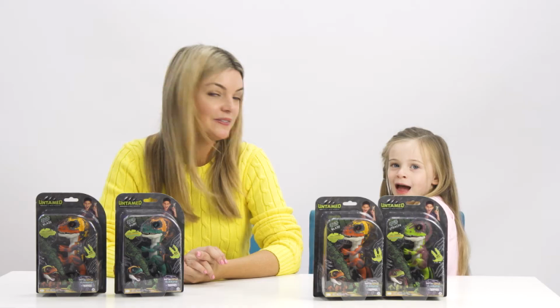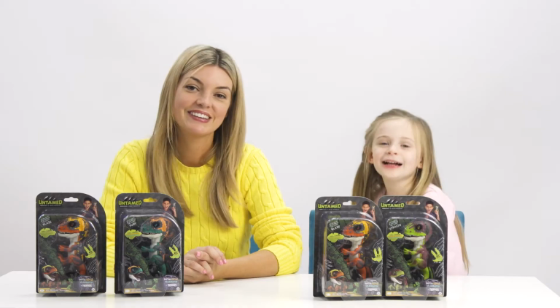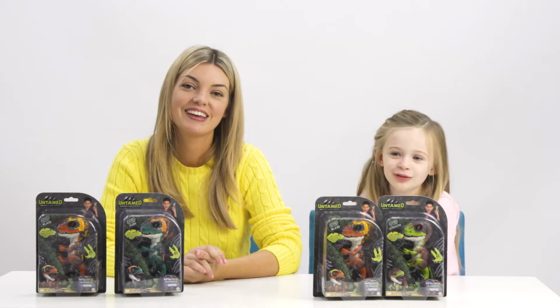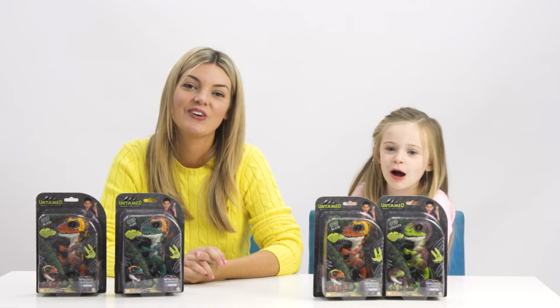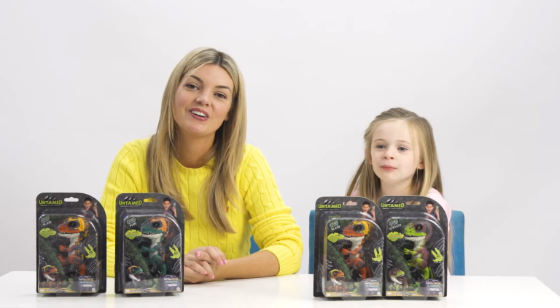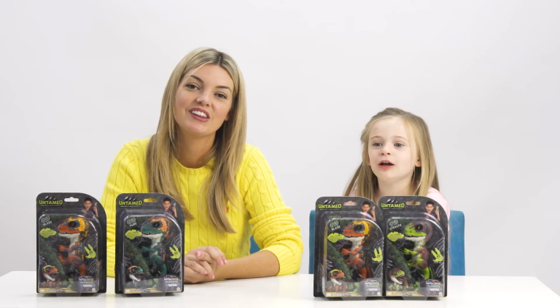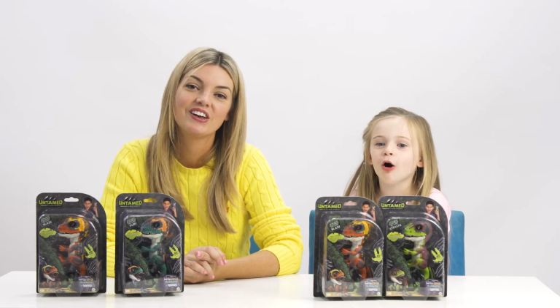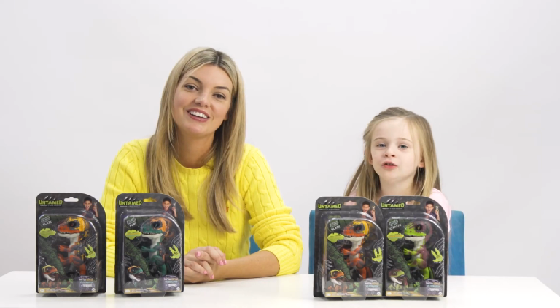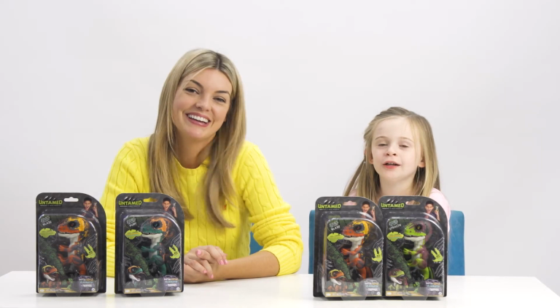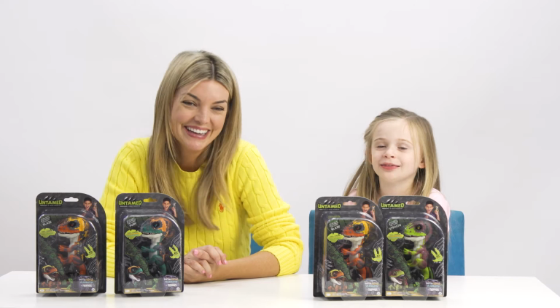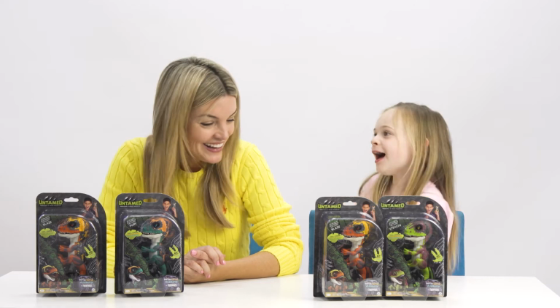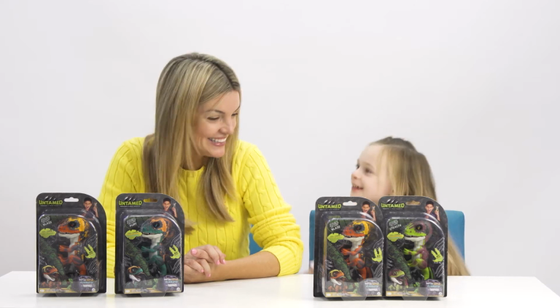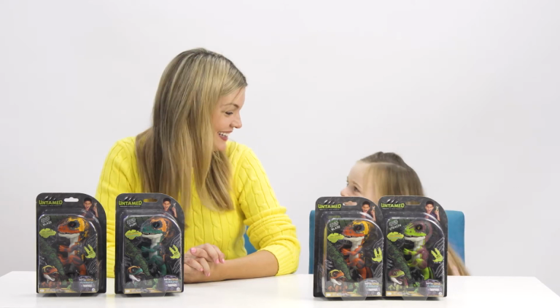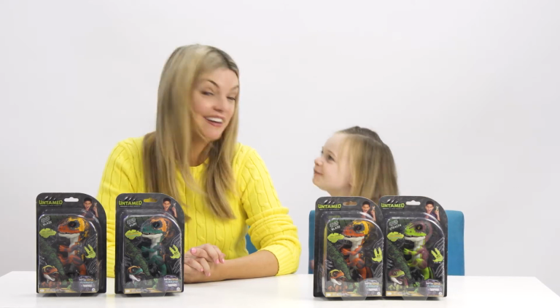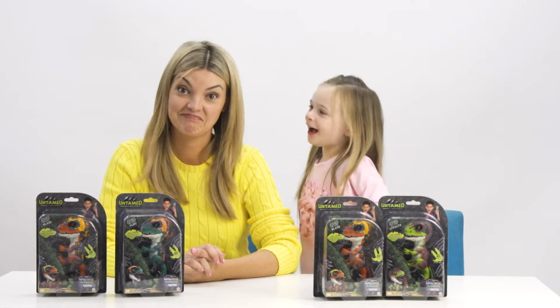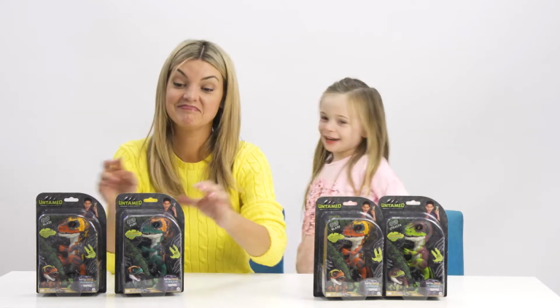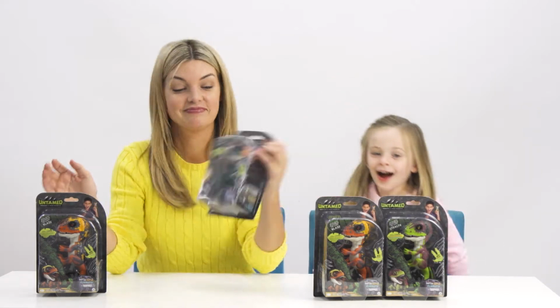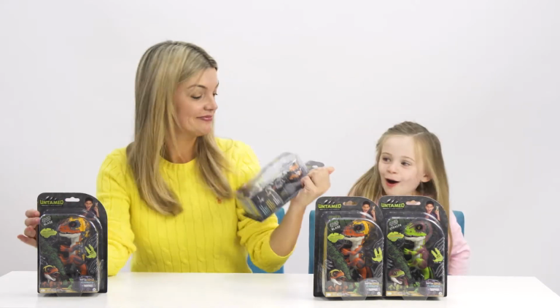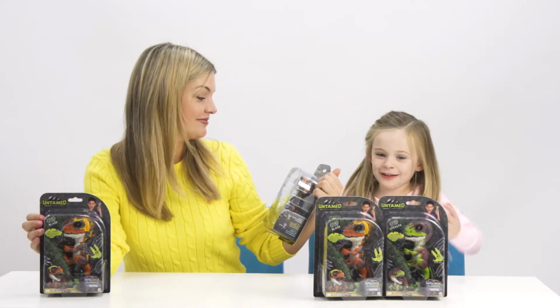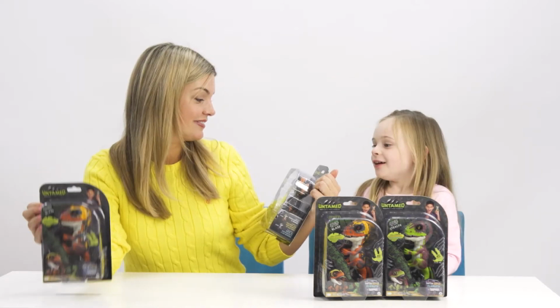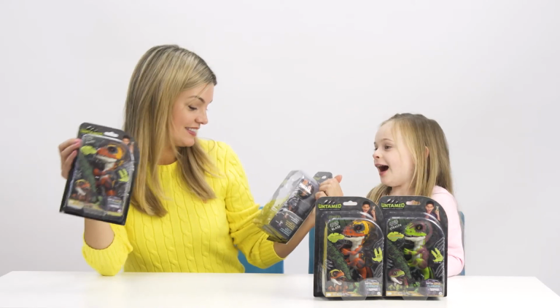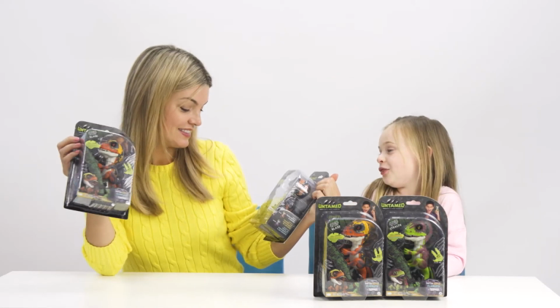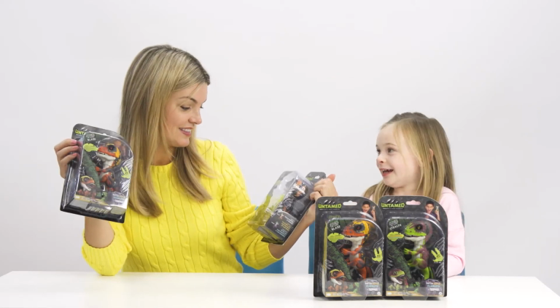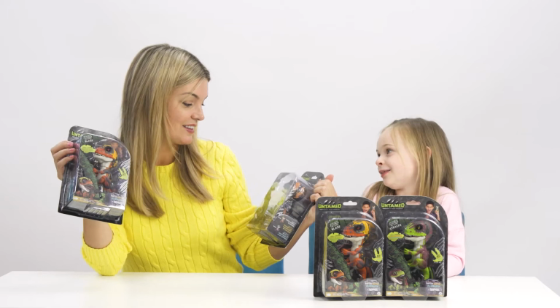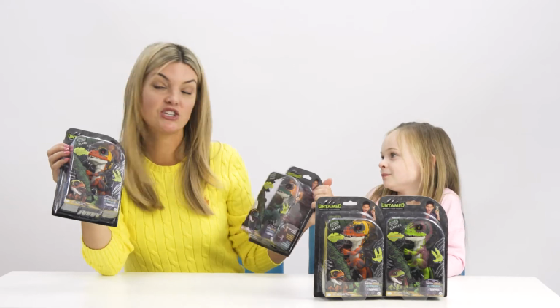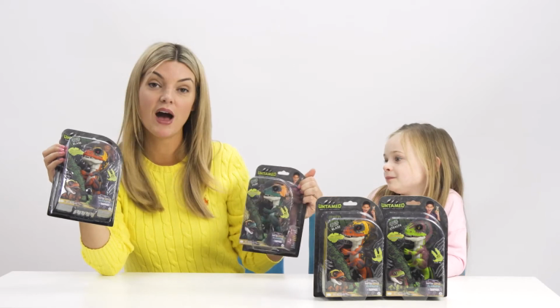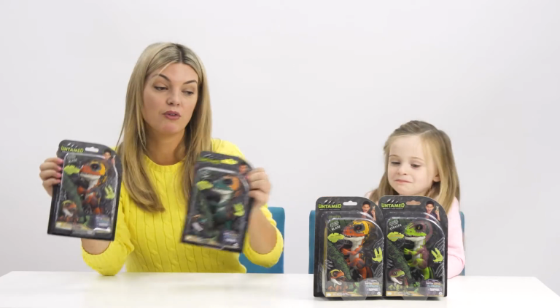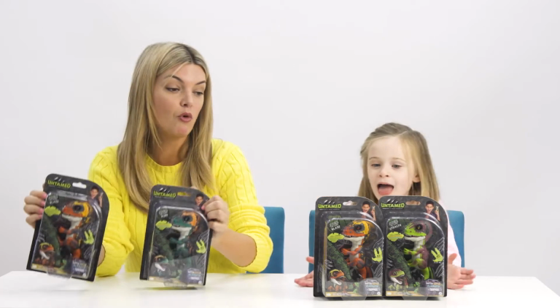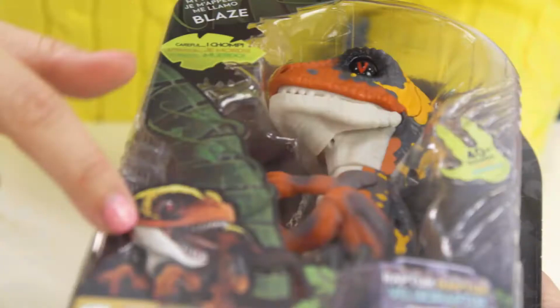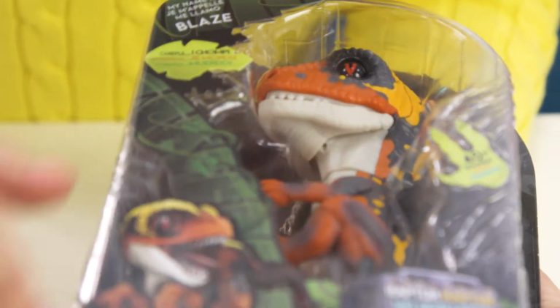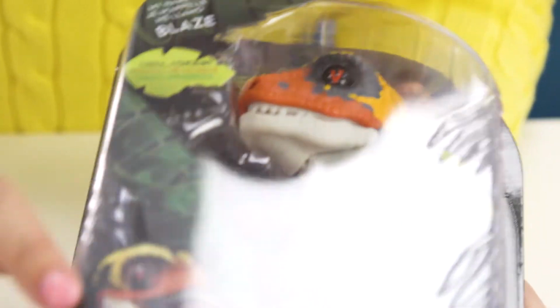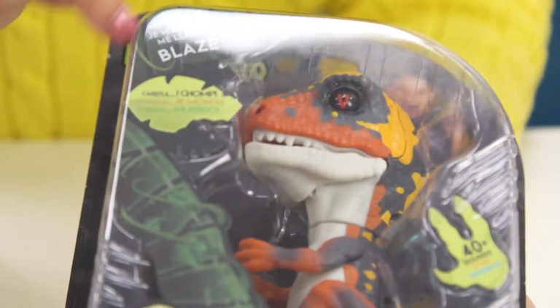Hi guys, welcome to Little Aussie Toy Tester. Today we are going to open Dinosaurlings. We sure are — we've got four Dinosaurlings here that we're going to open.